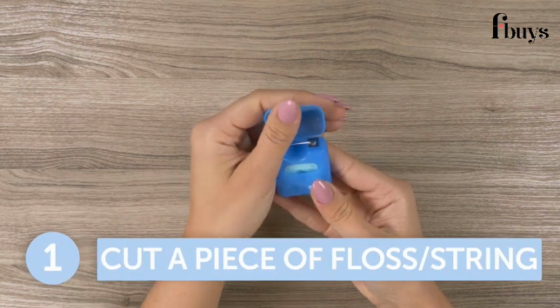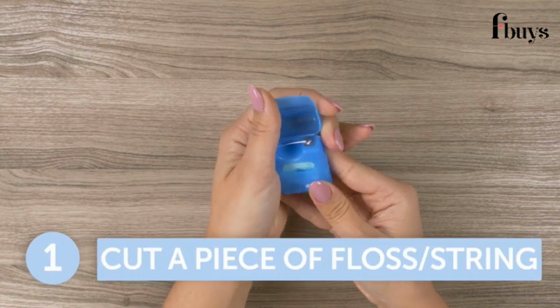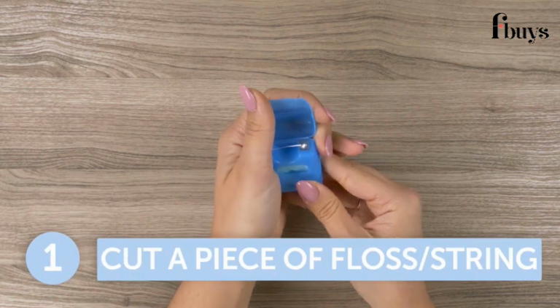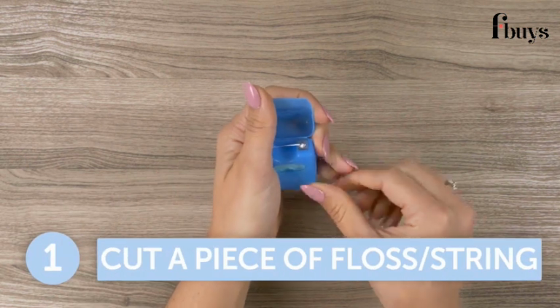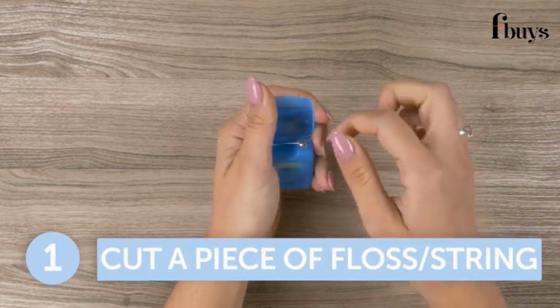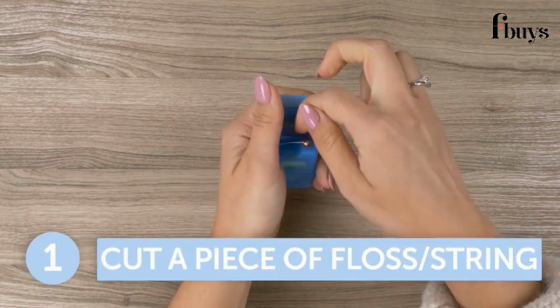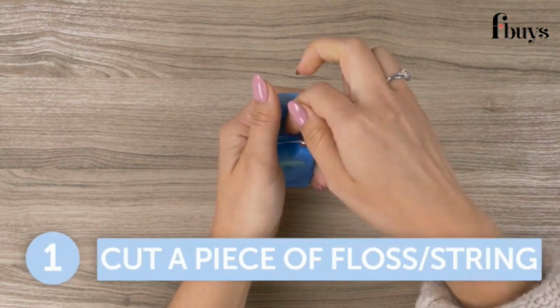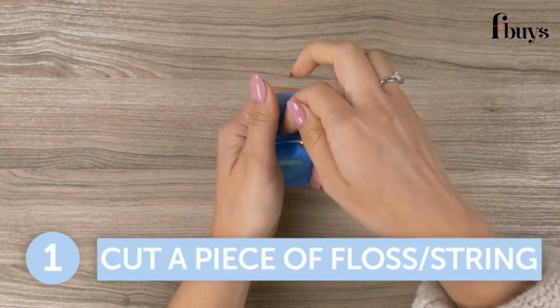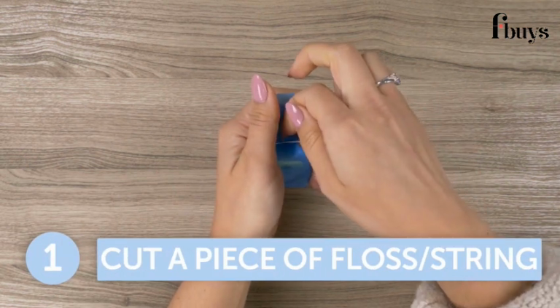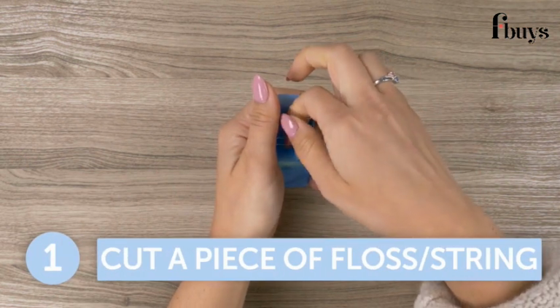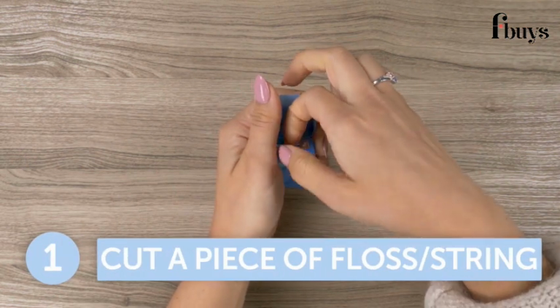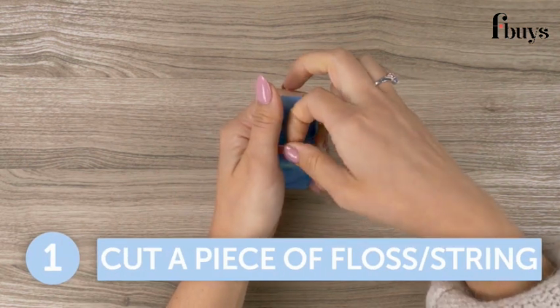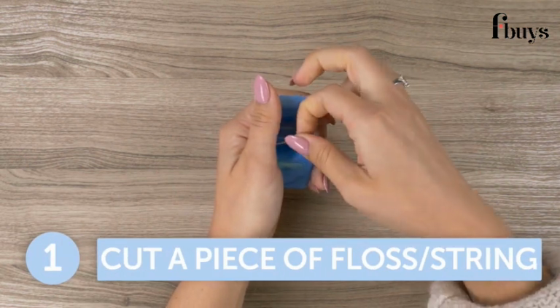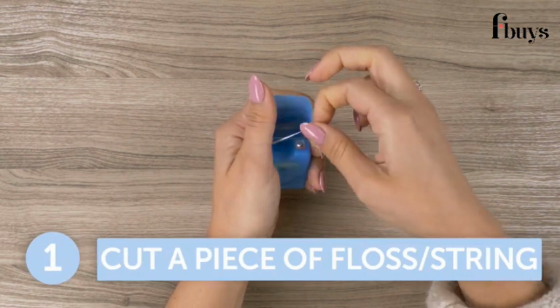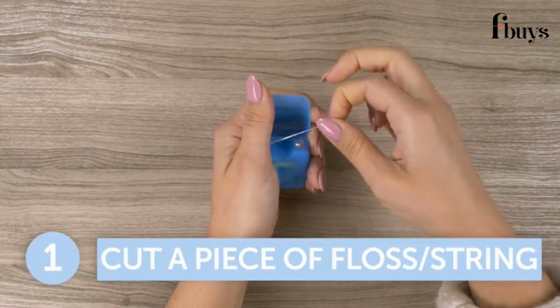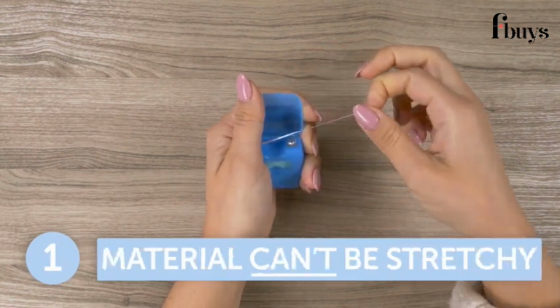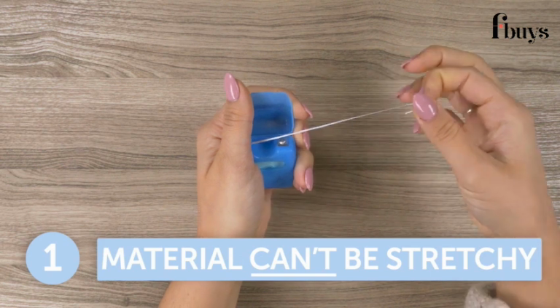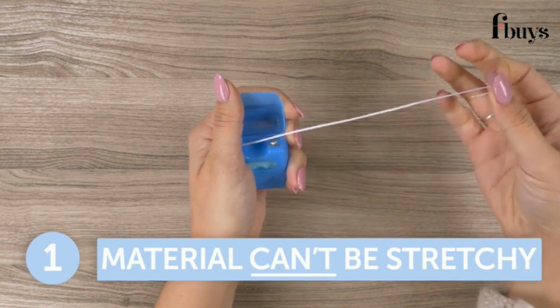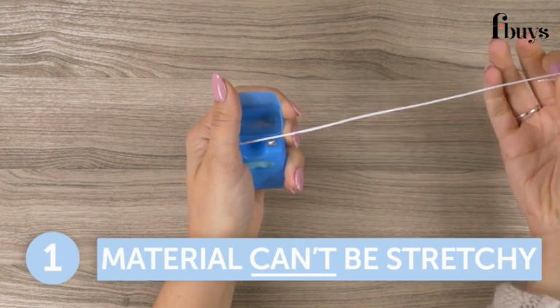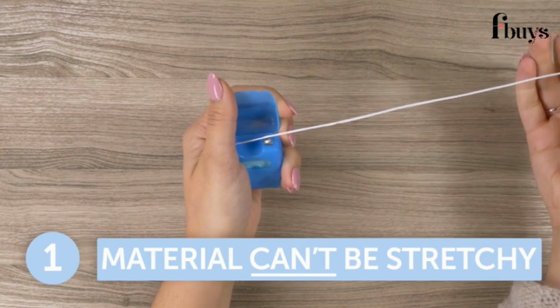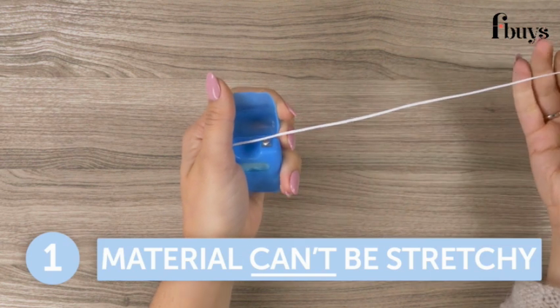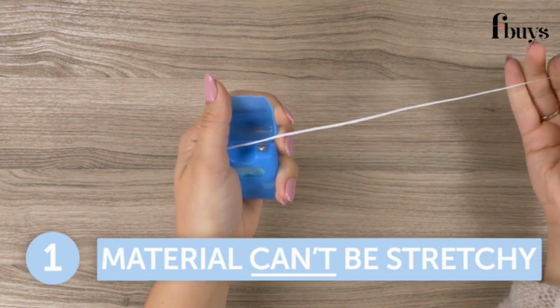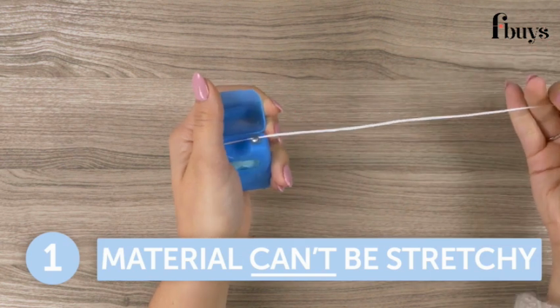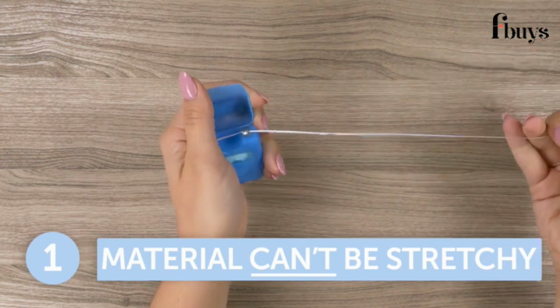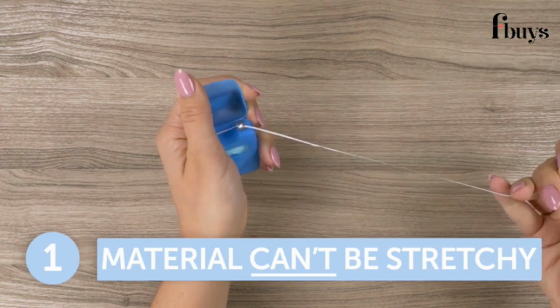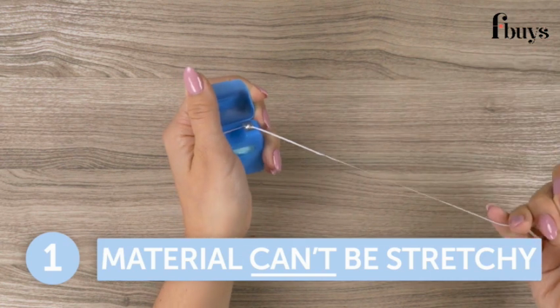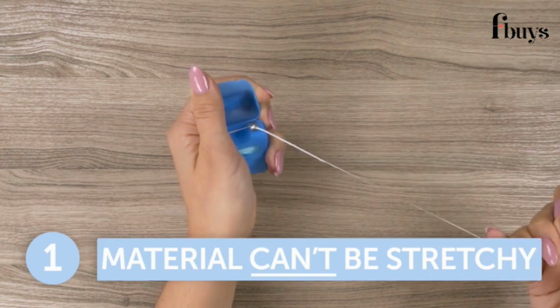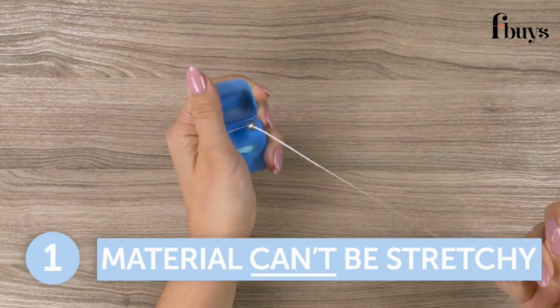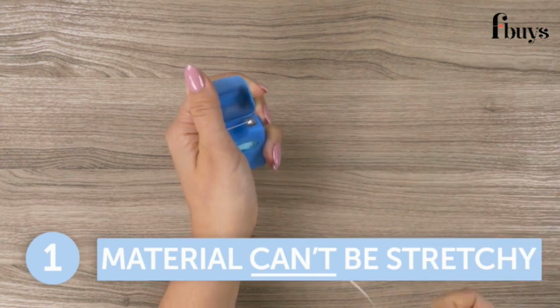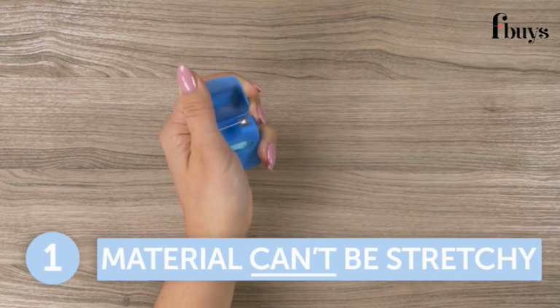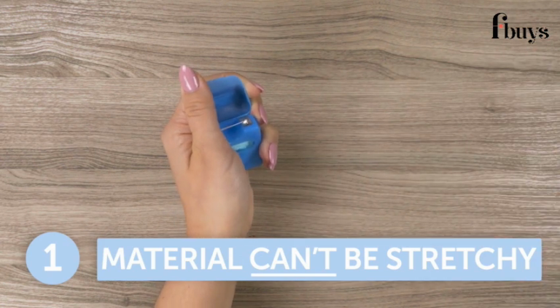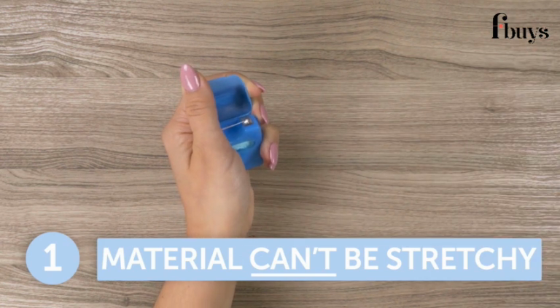Step 1. Cut a piece of floss or string long enough to fit around your finger. Make sure the material isn't stretchy, as this will impact an accurate measurement.